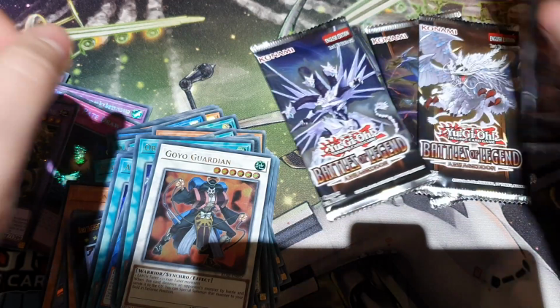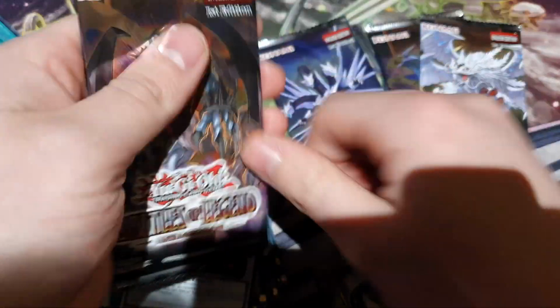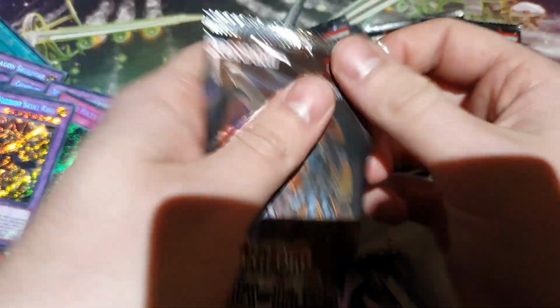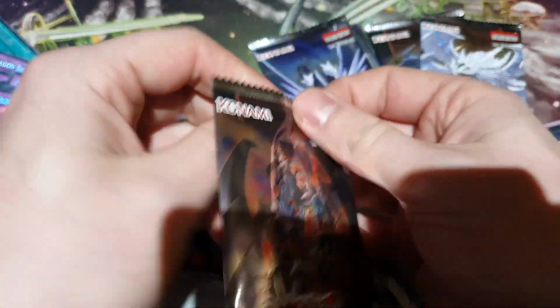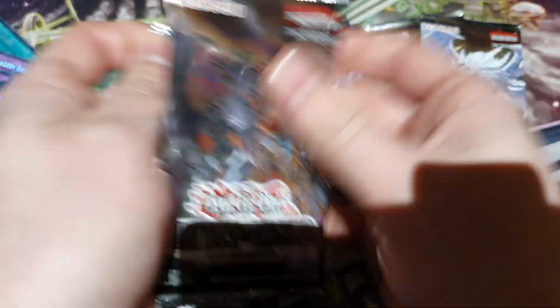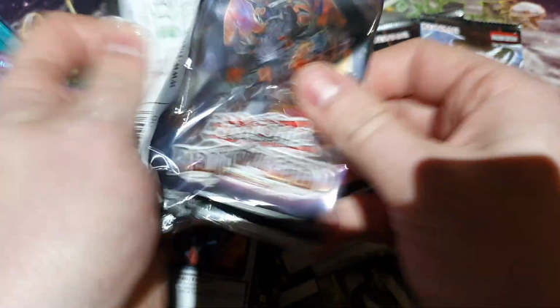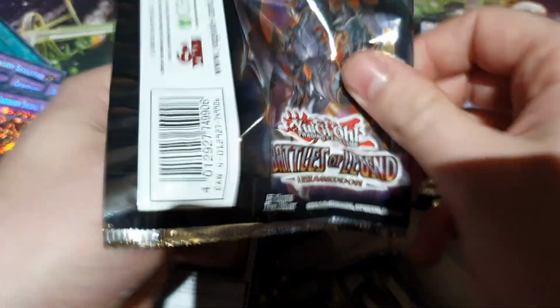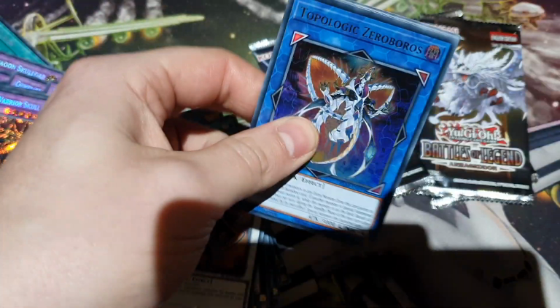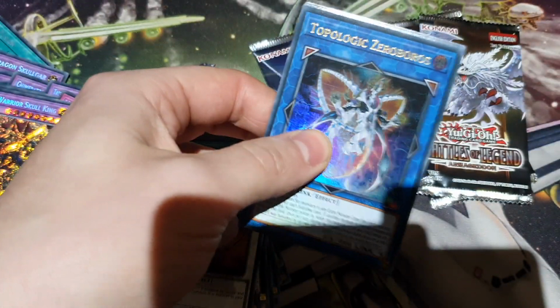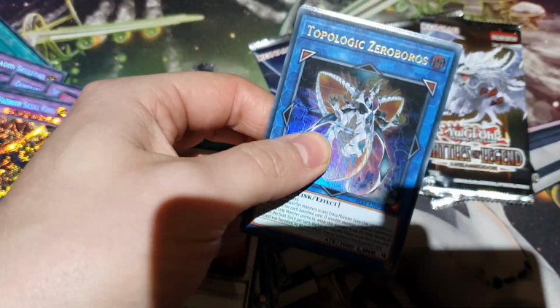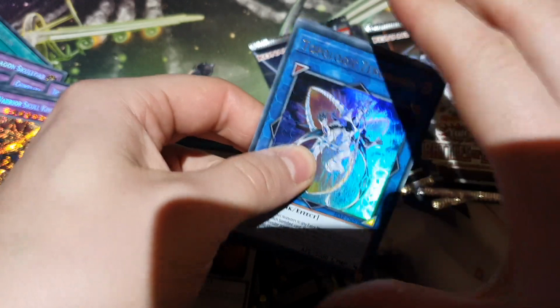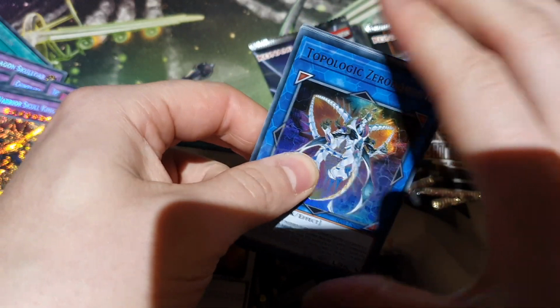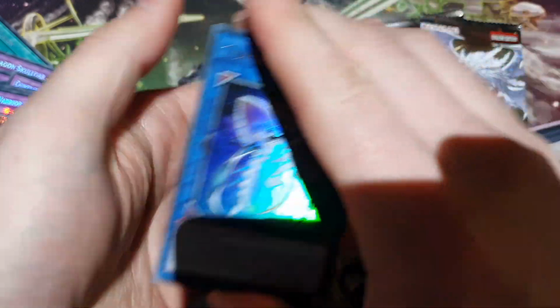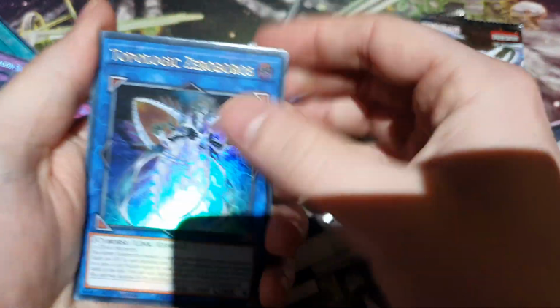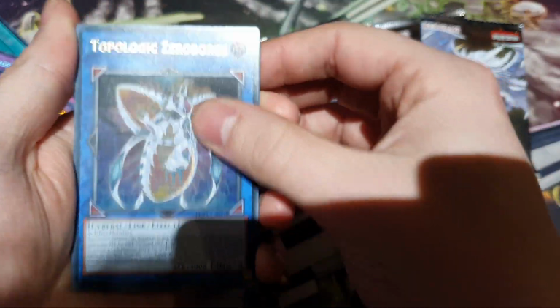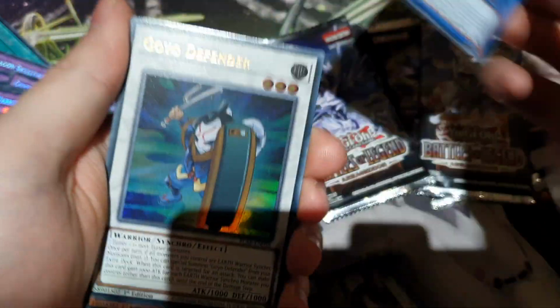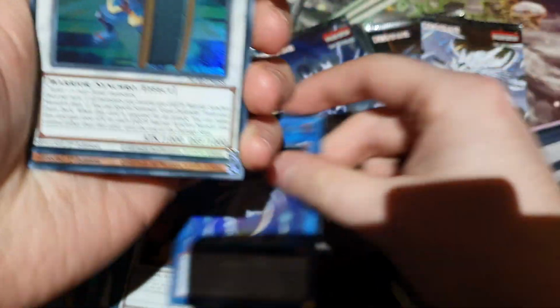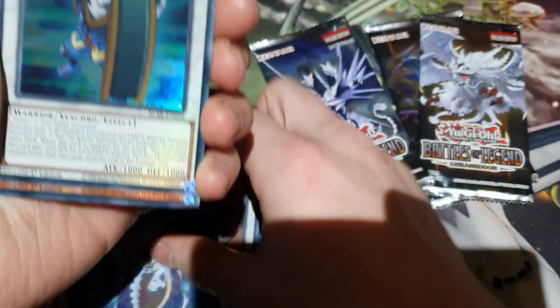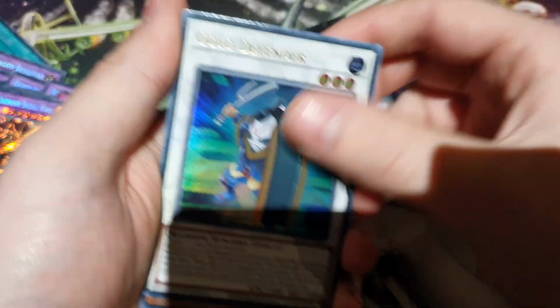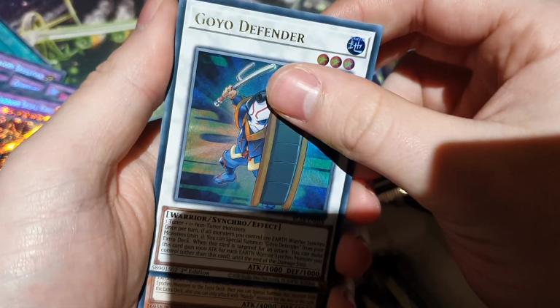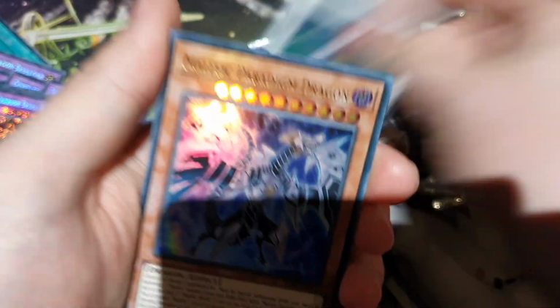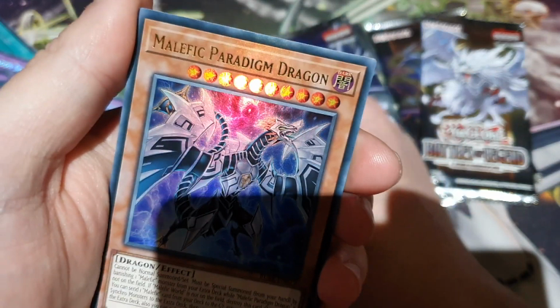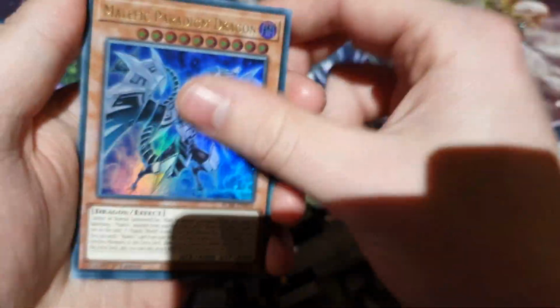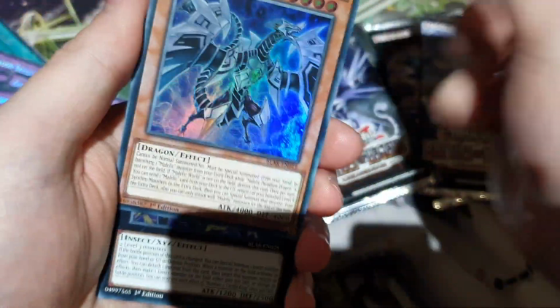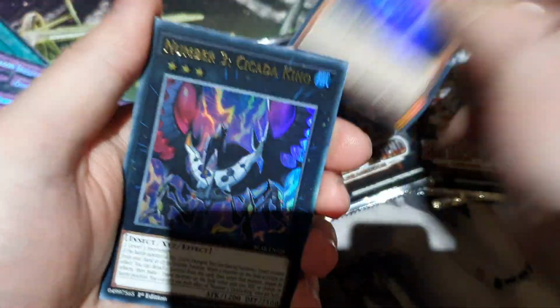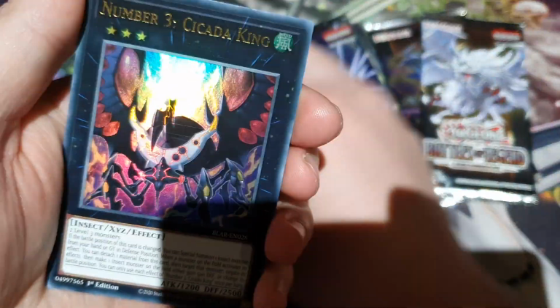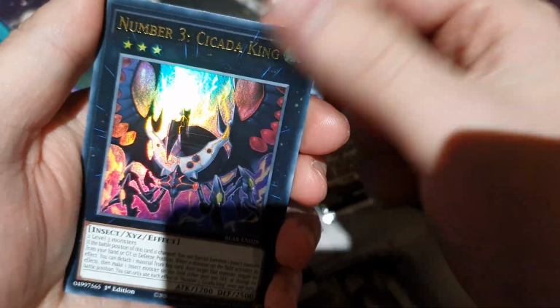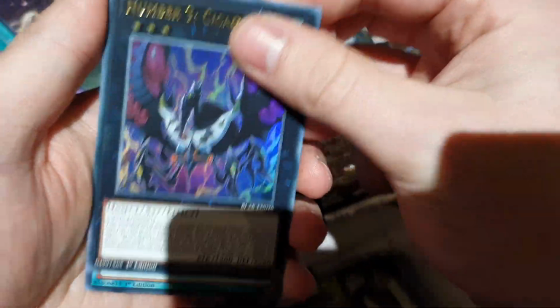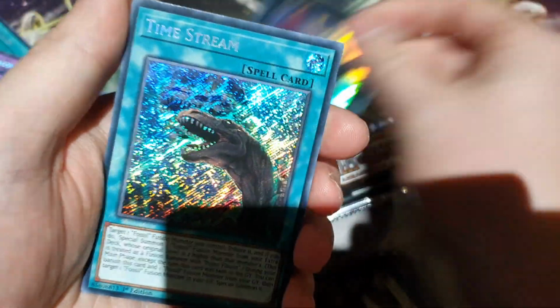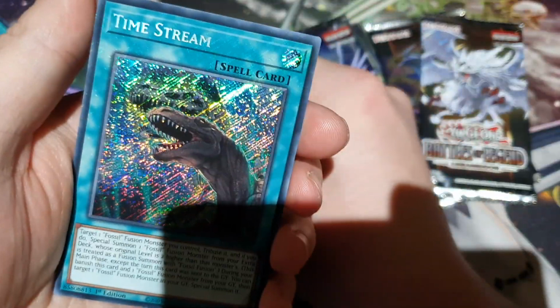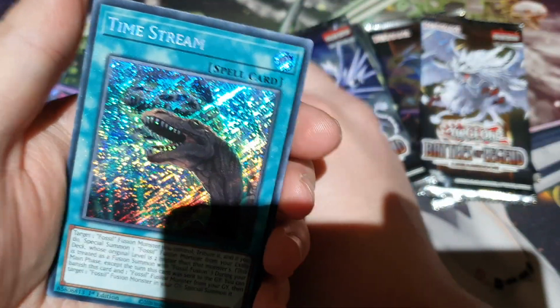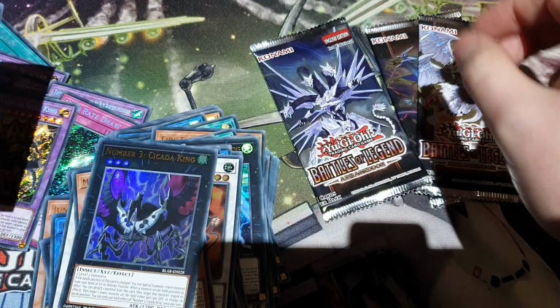Fossil Warrior Skull King. Alright, three packs after this. Oh, come on — I wonder if we can end on a Hollow. Anyway. Zoroboros — what have we got there? Defender, Paradigm Shift, Cicada King, Timestream.